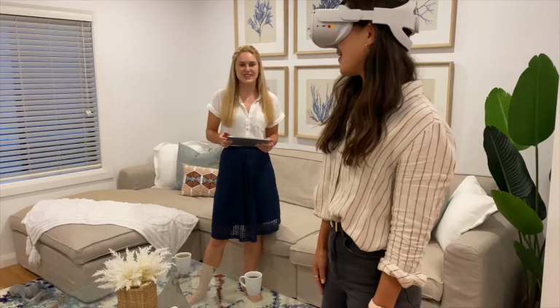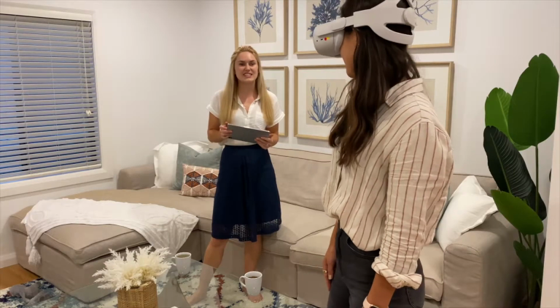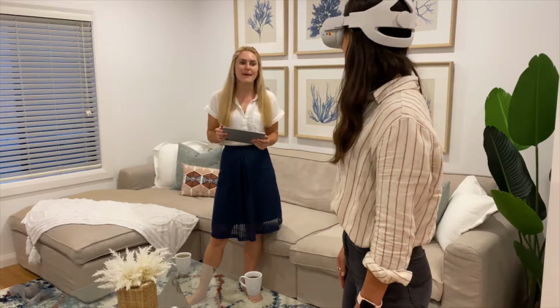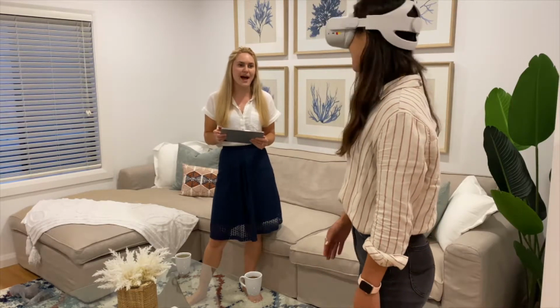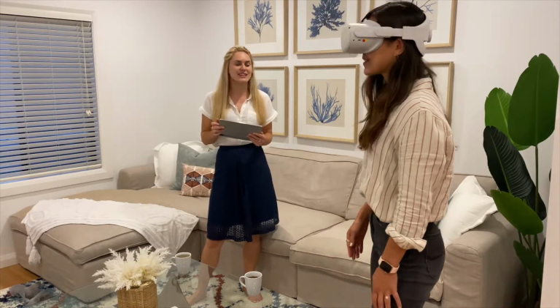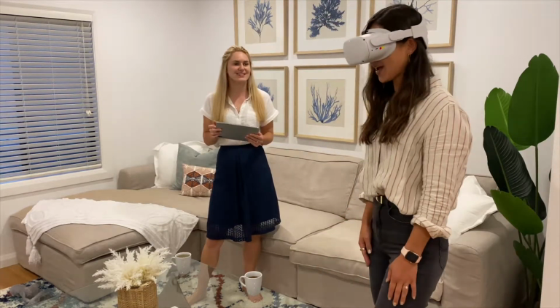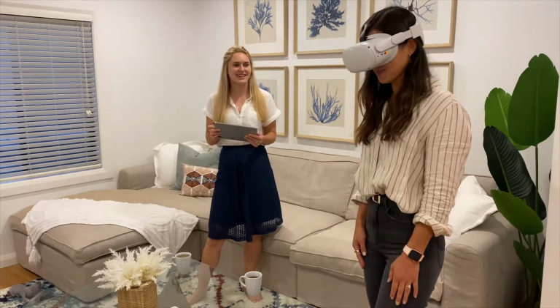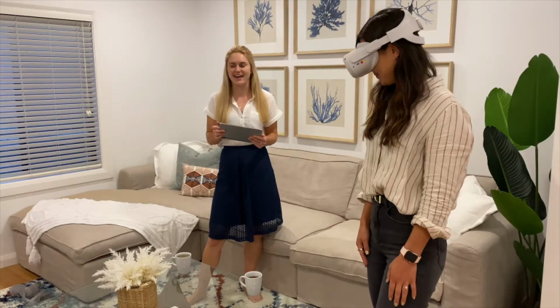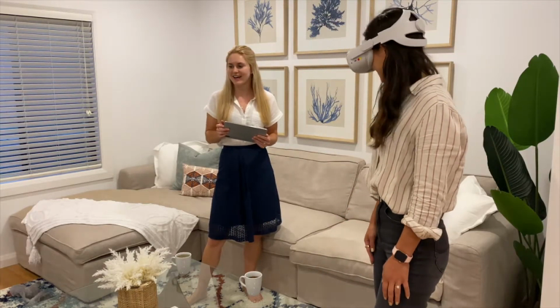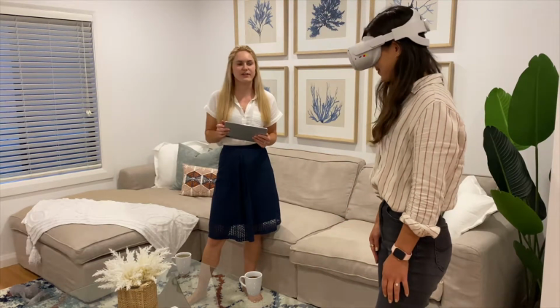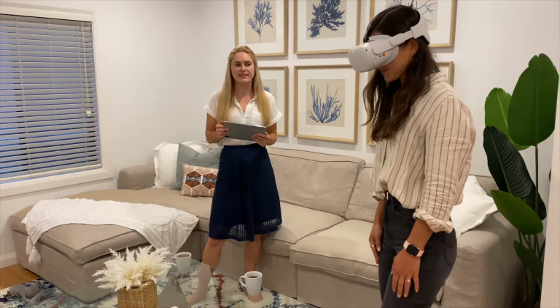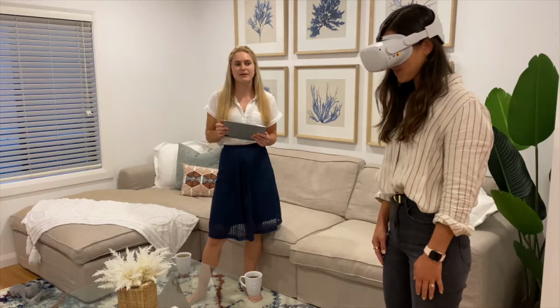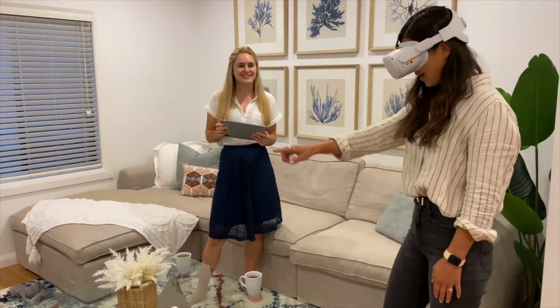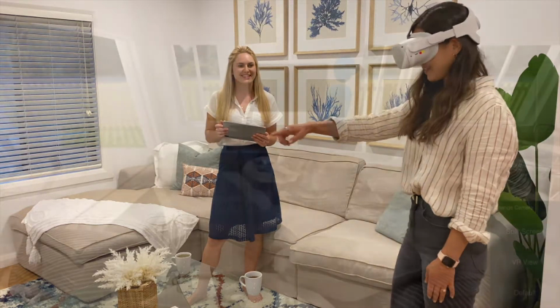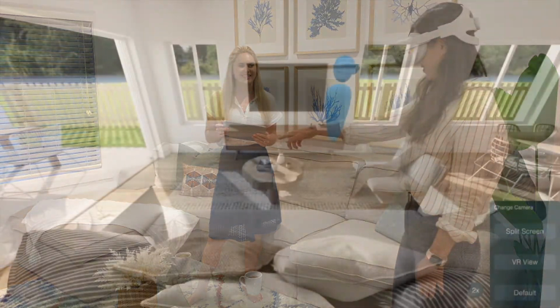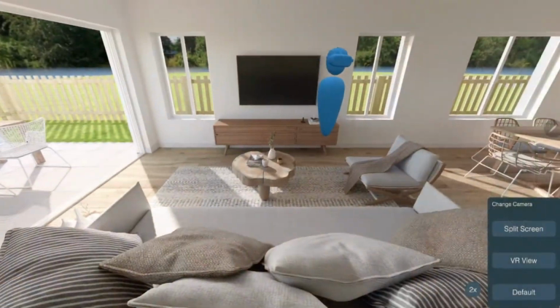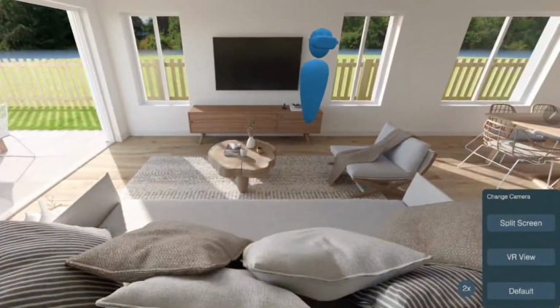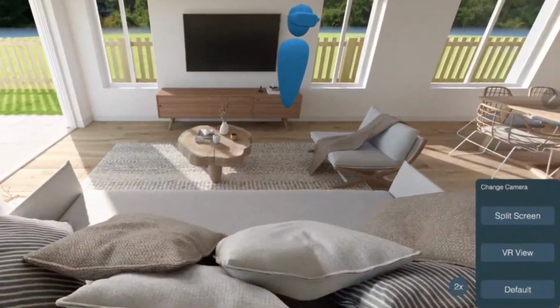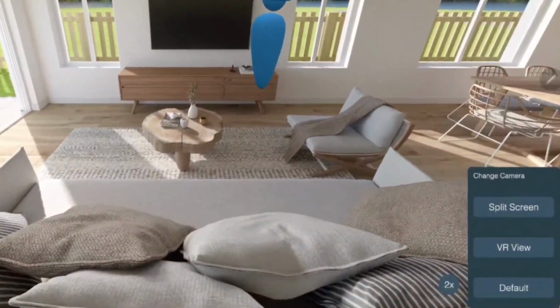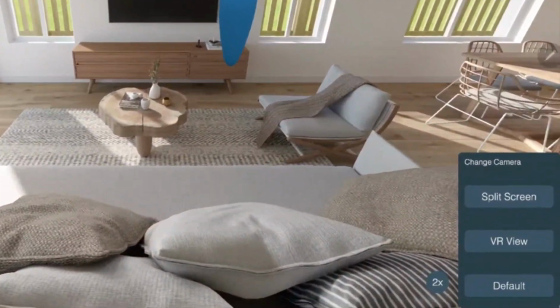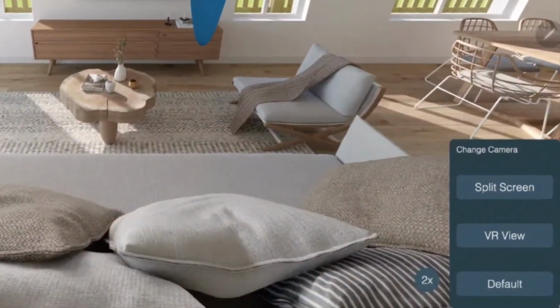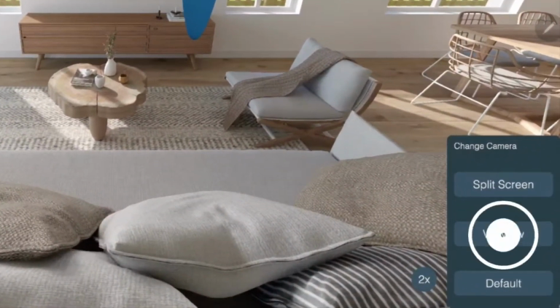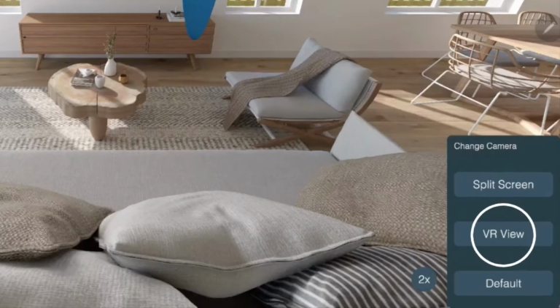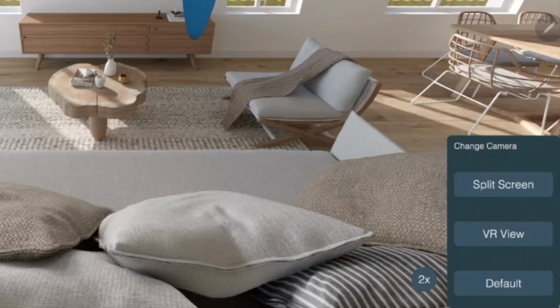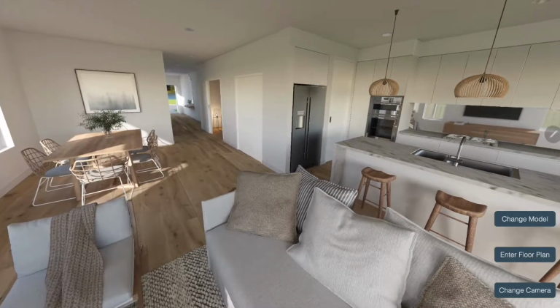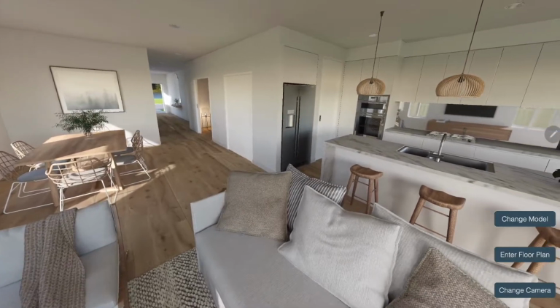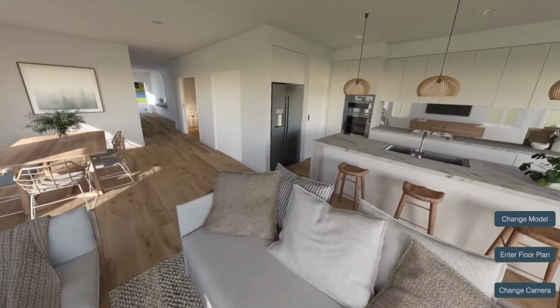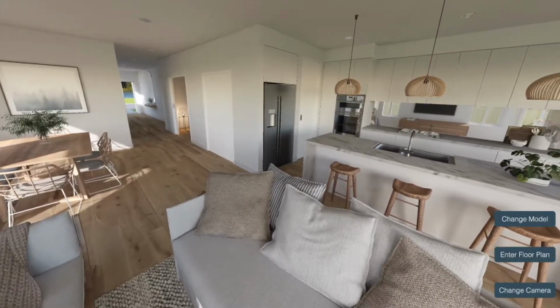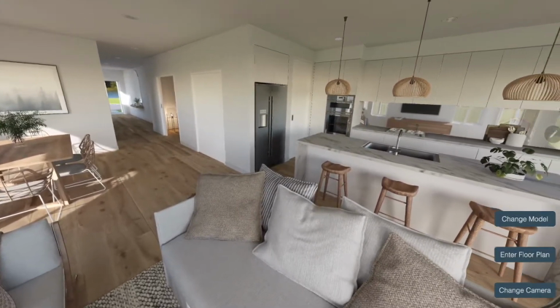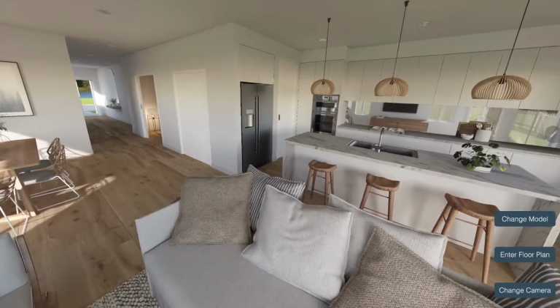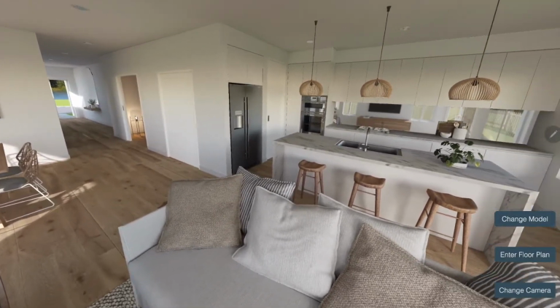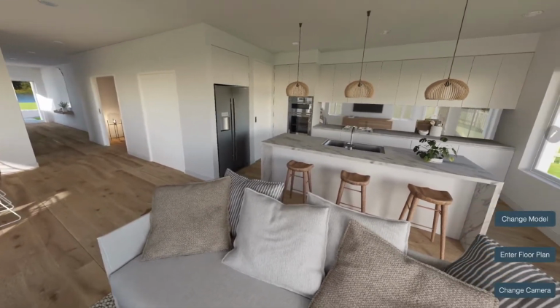Show your friends and family your future home, or walk through with your architect or builder. With our tablet view, you can see exactly what they are seeing, so you can talk in real time about your design.